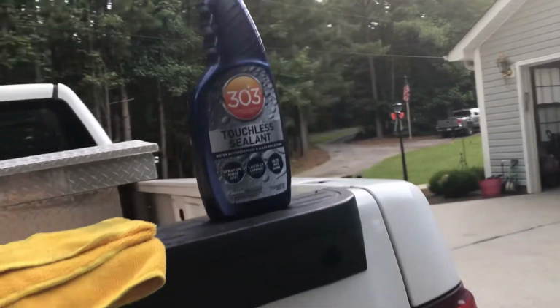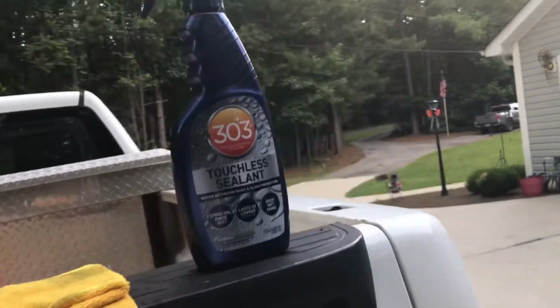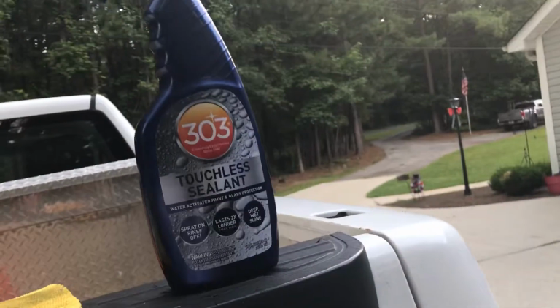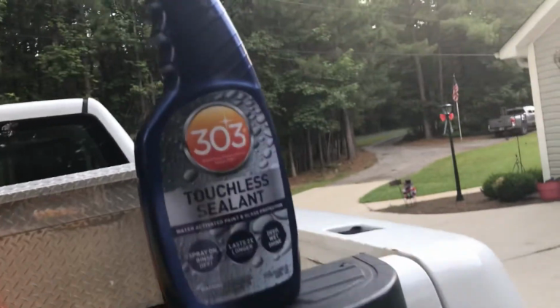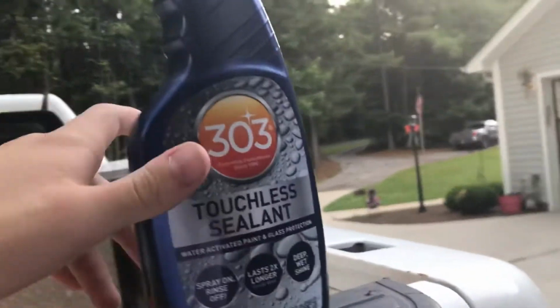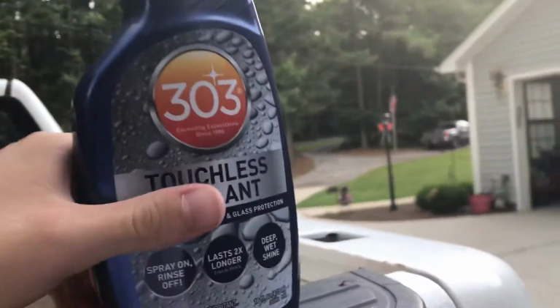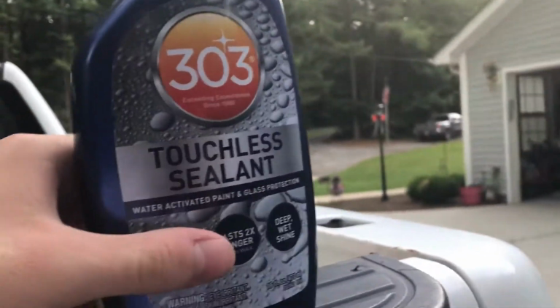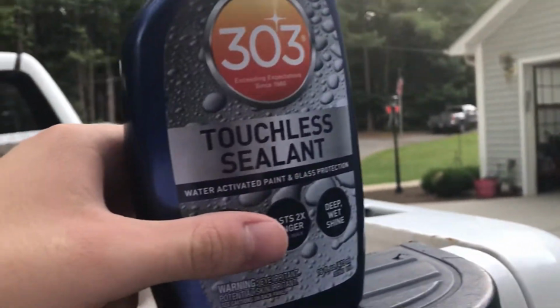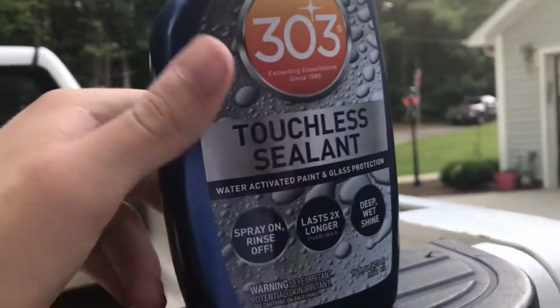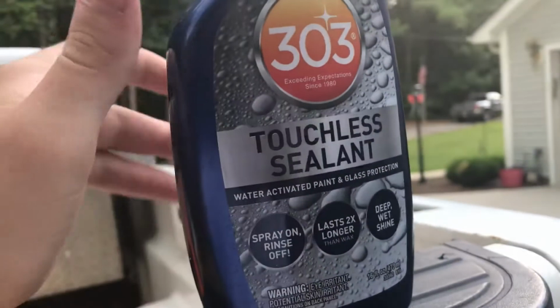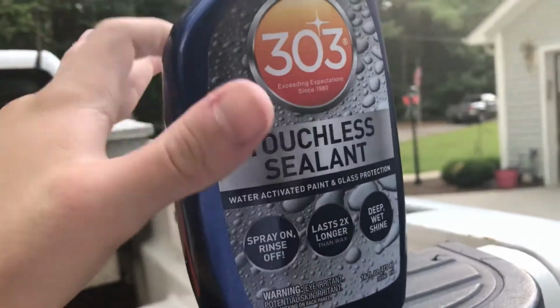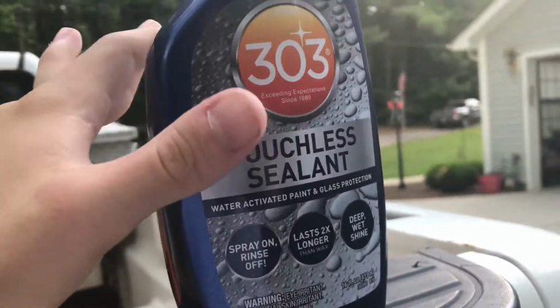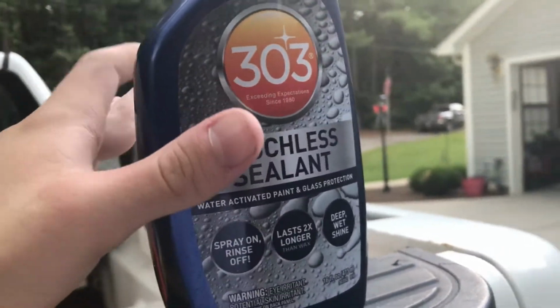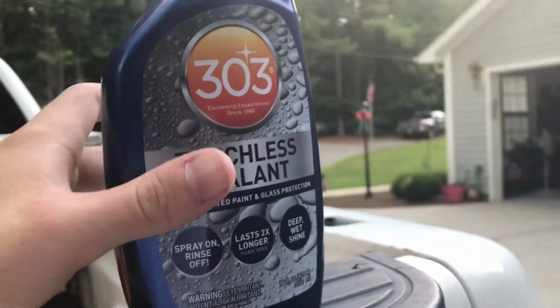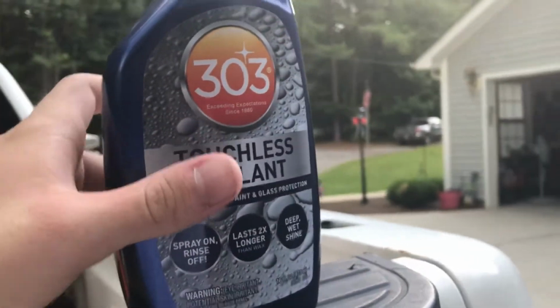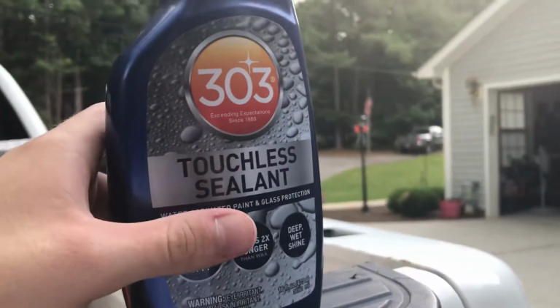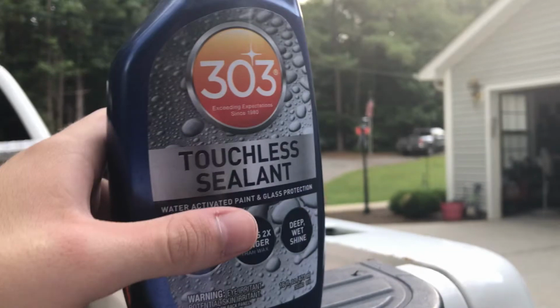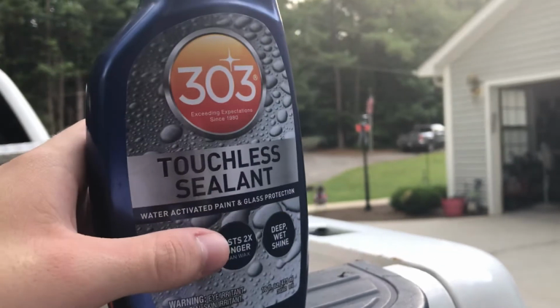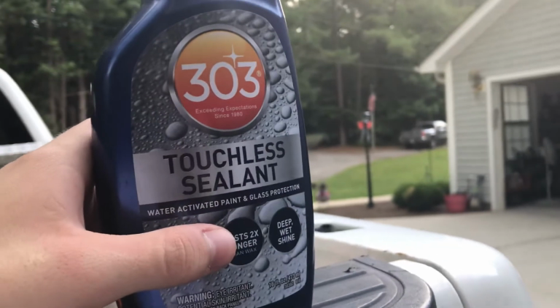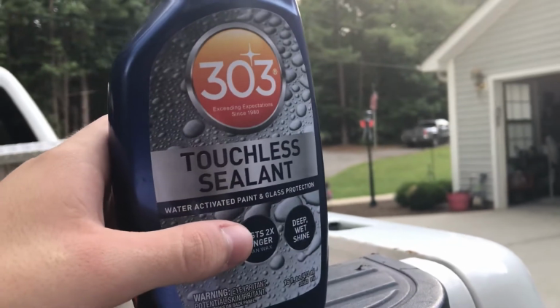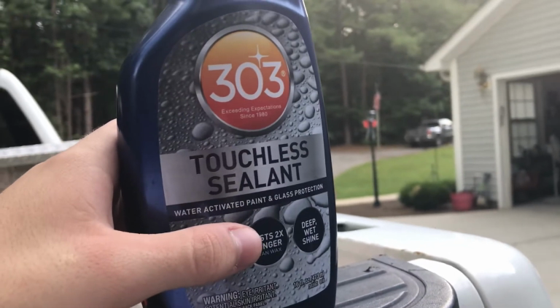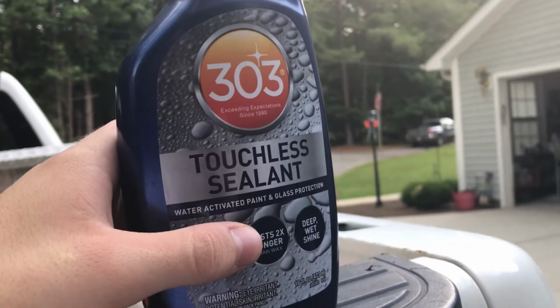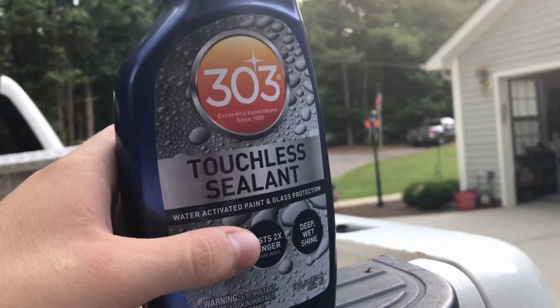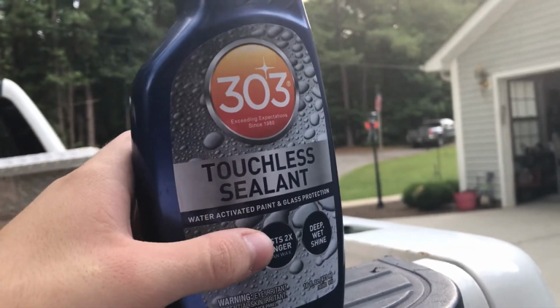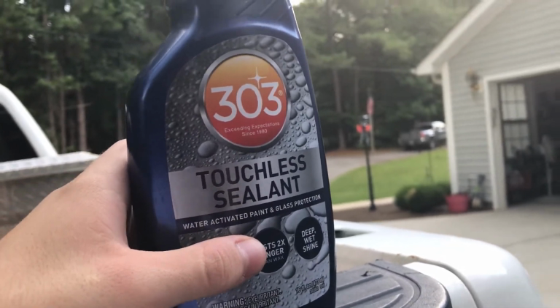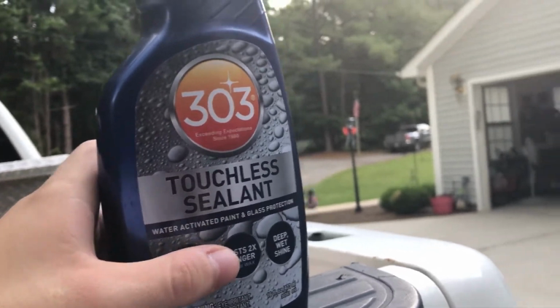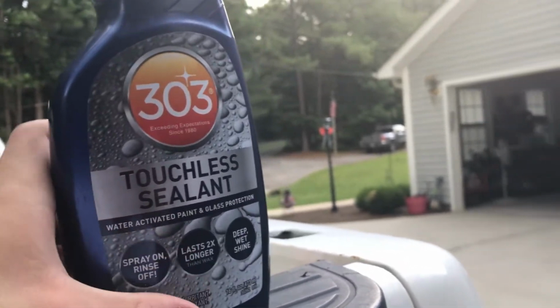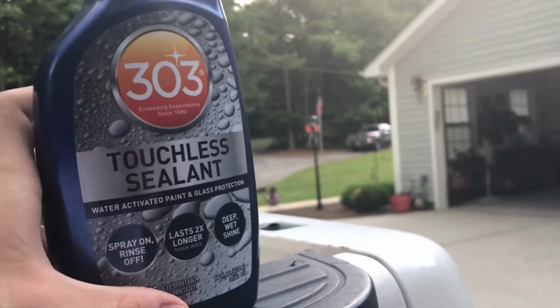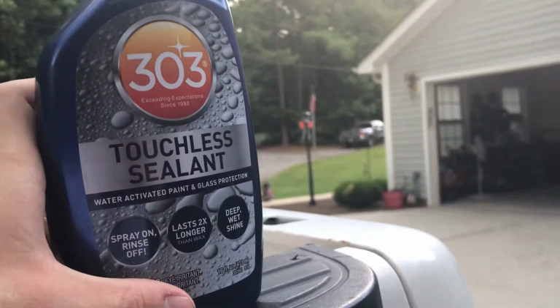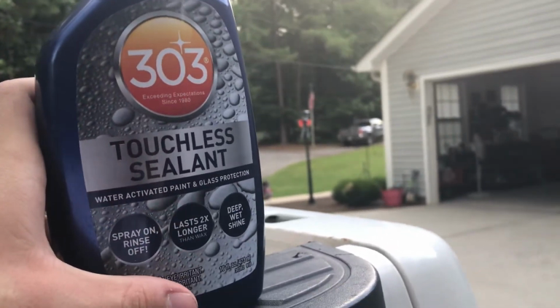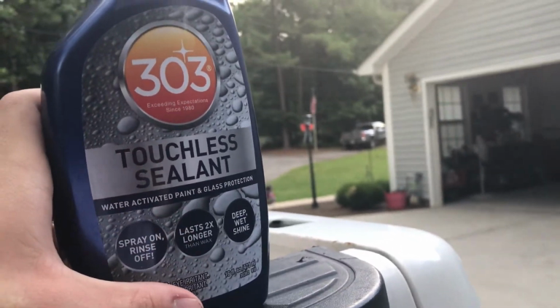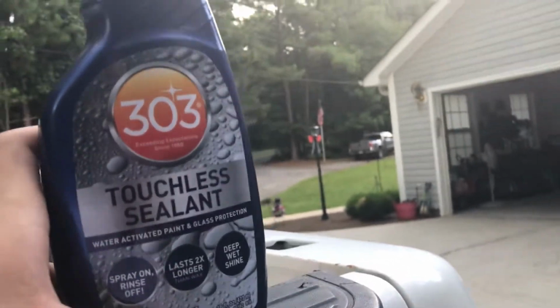I used this on my wheels today and it made them pretty glossy — they look good. They're slick and smooth and they bead water like crazy.